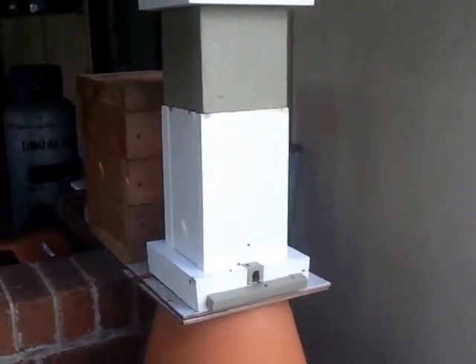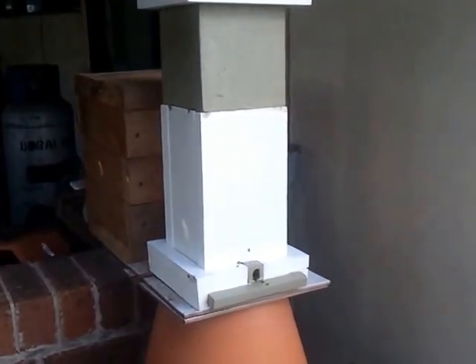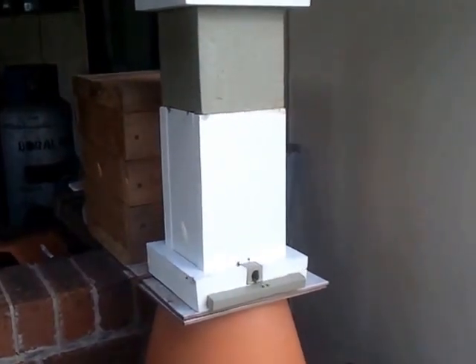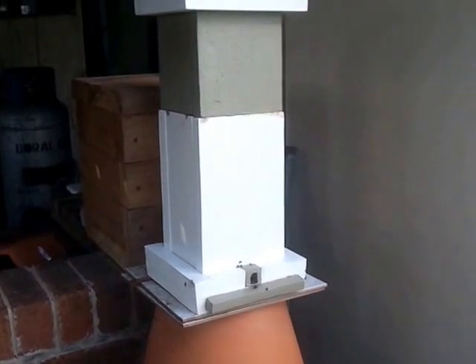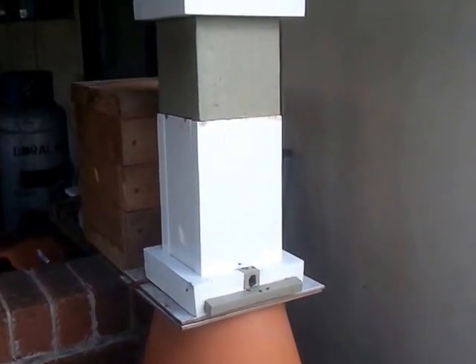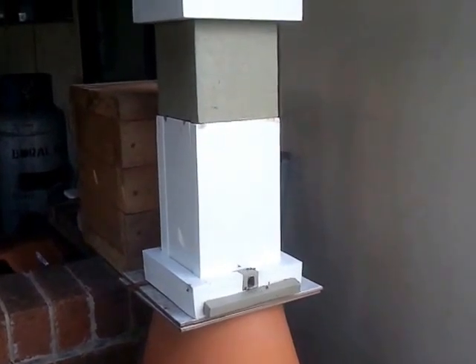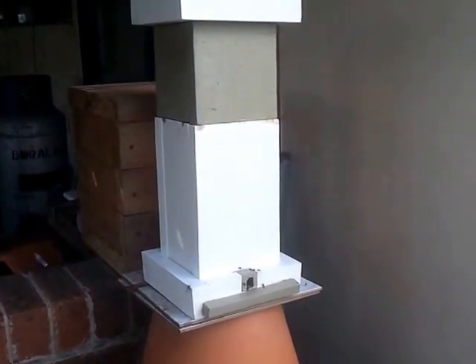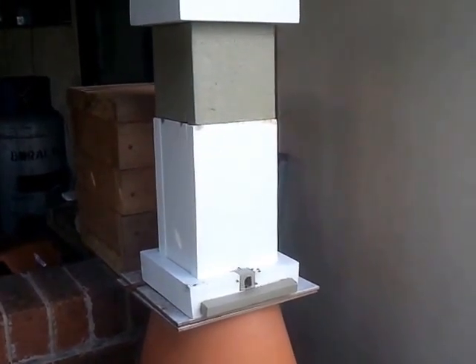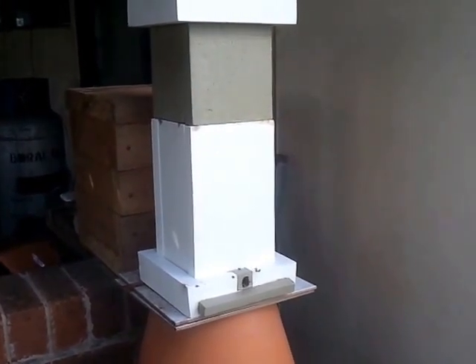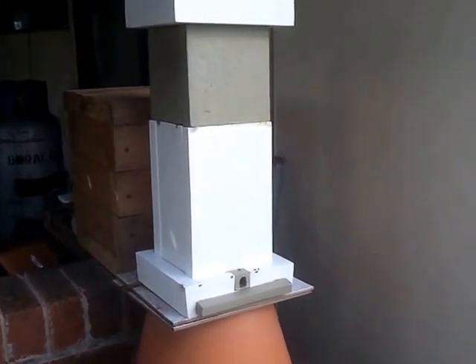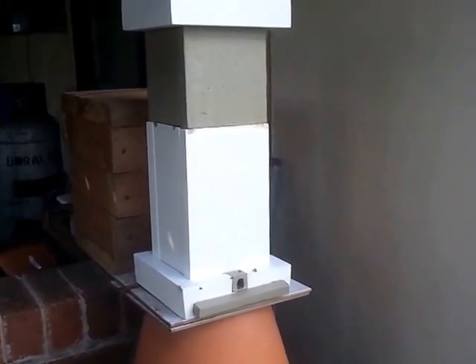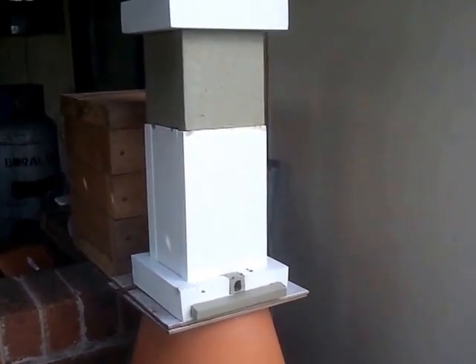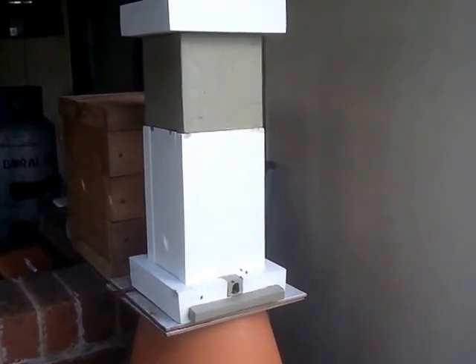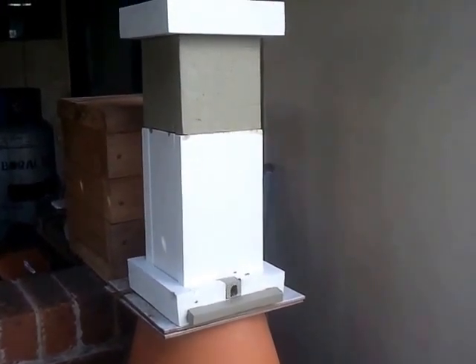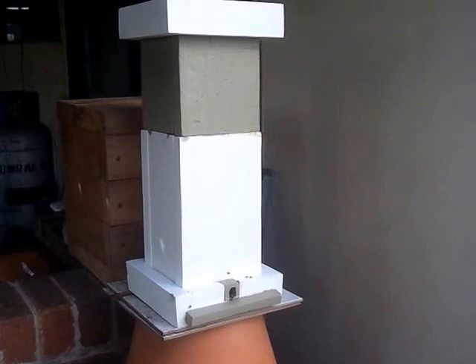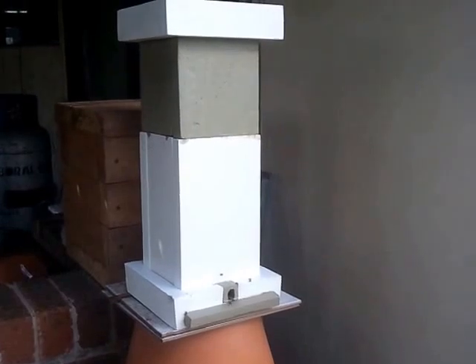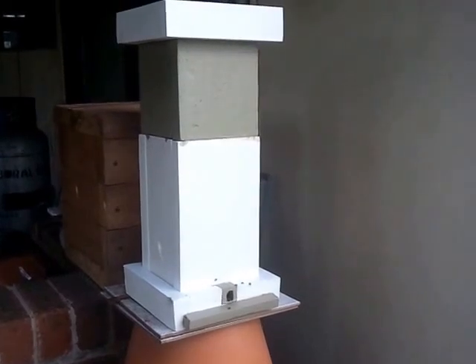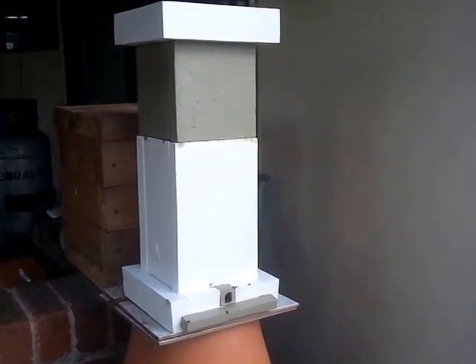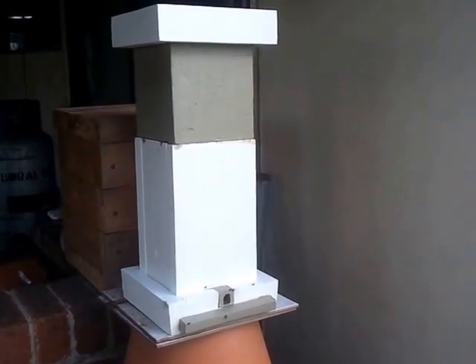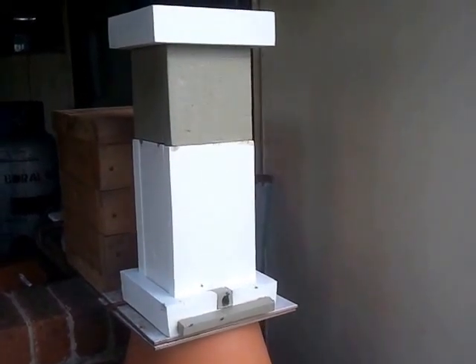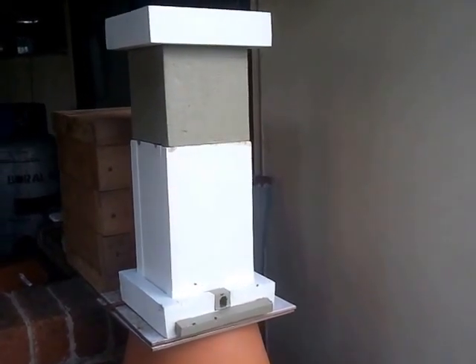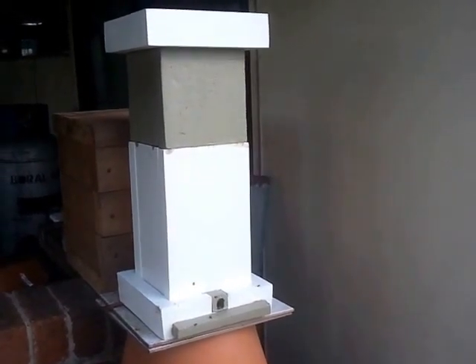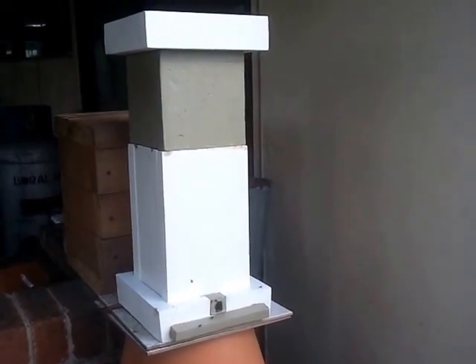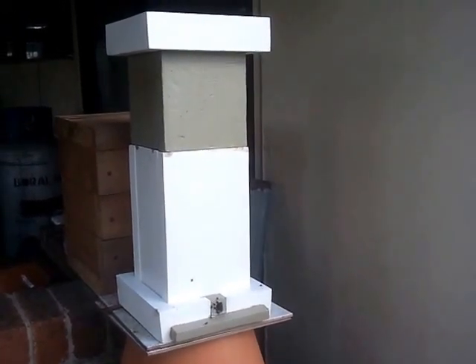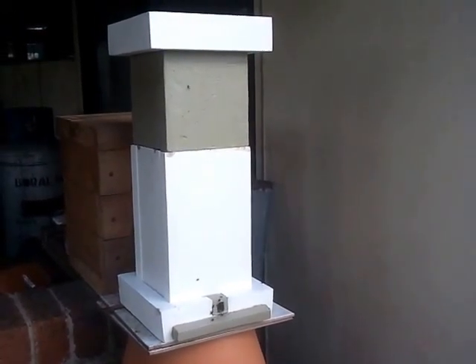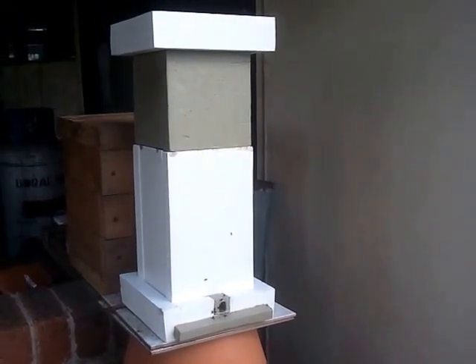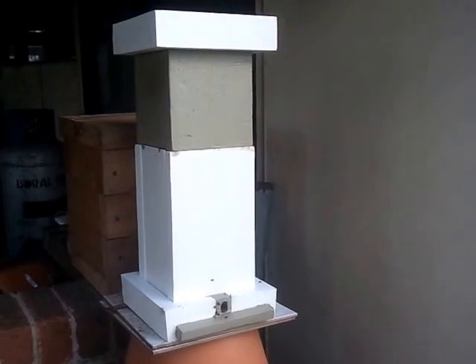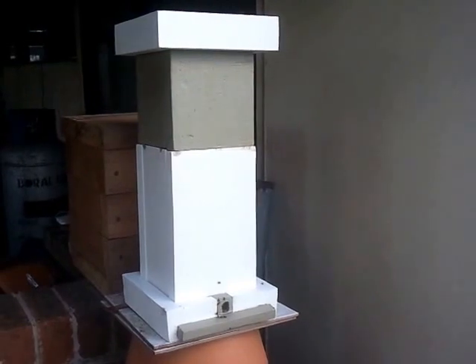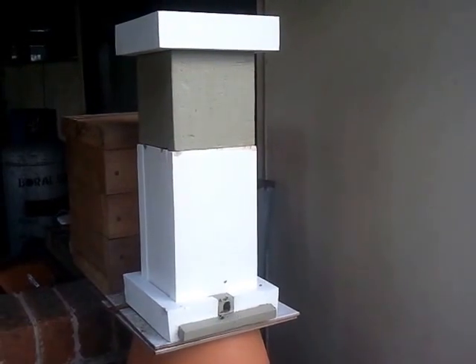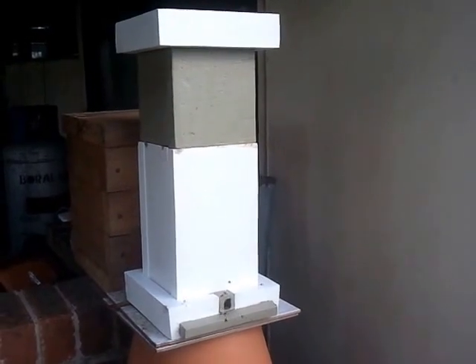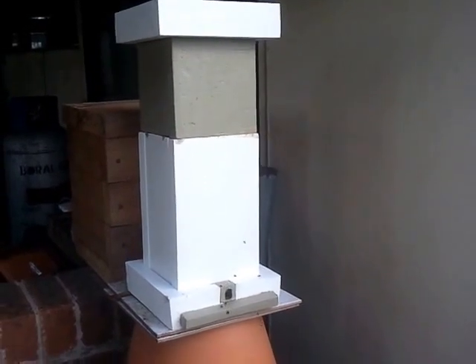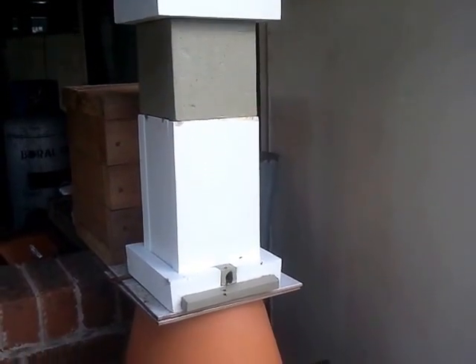Now the induction went well, and I've just separated it — probably about half an hour ago — from the main hive. Put the plug in. So this hive's now on its own and we're going to manage it and see how it goes.